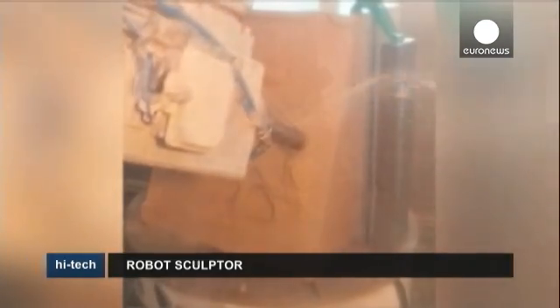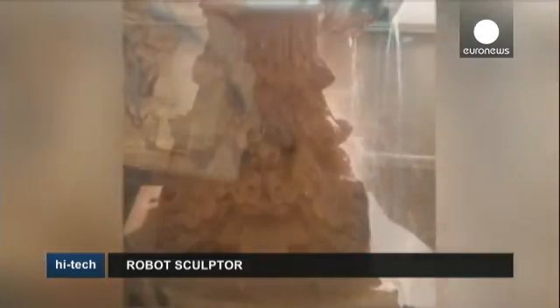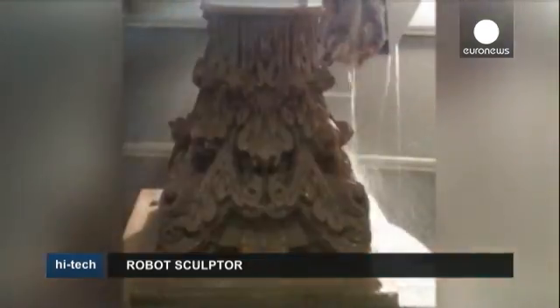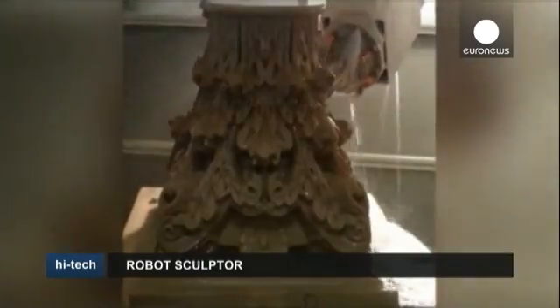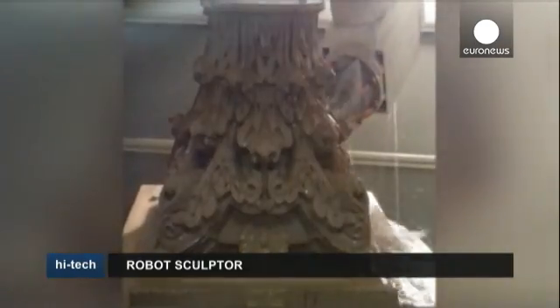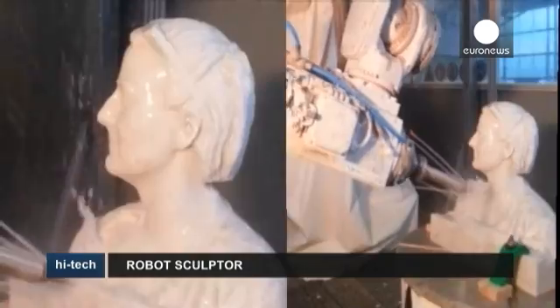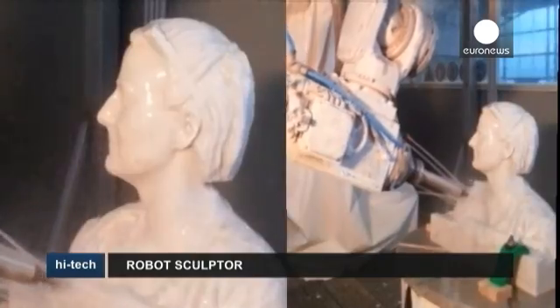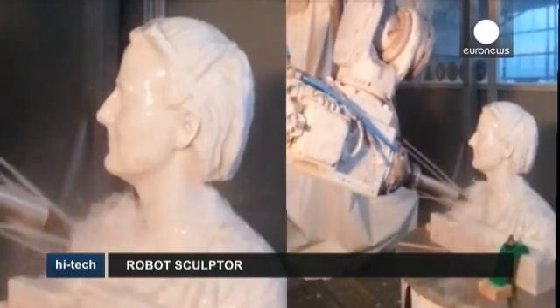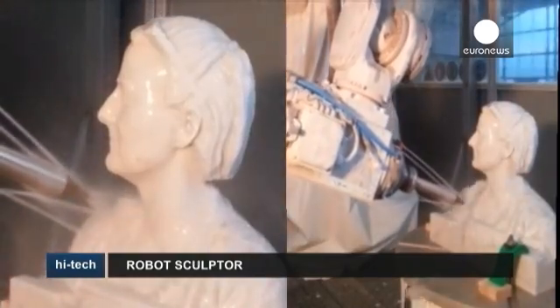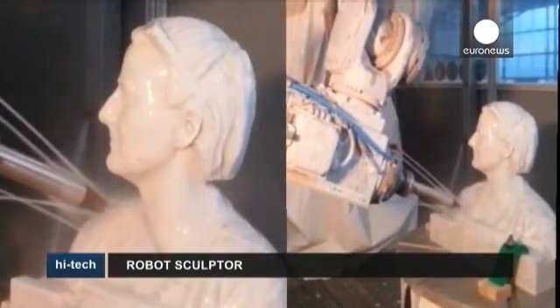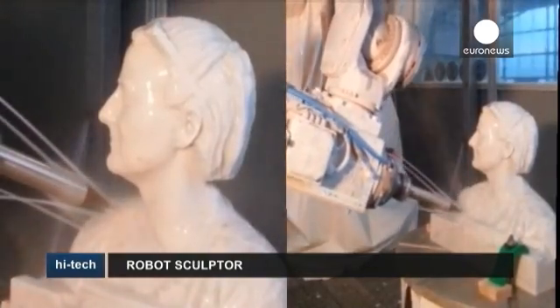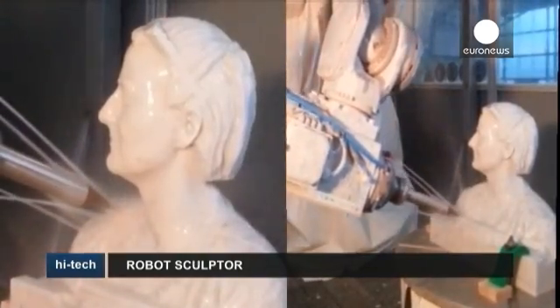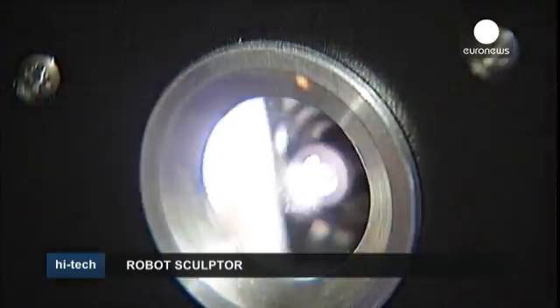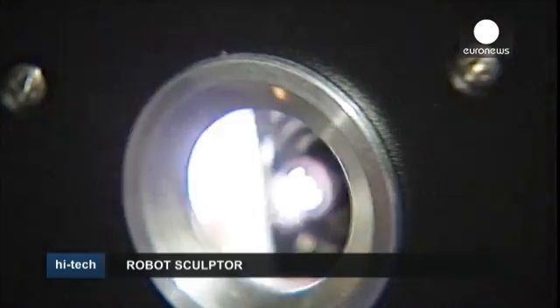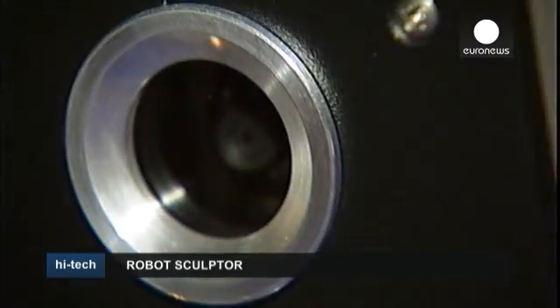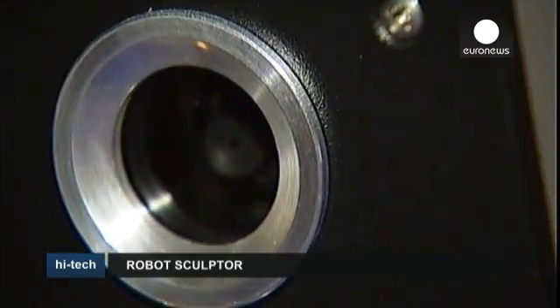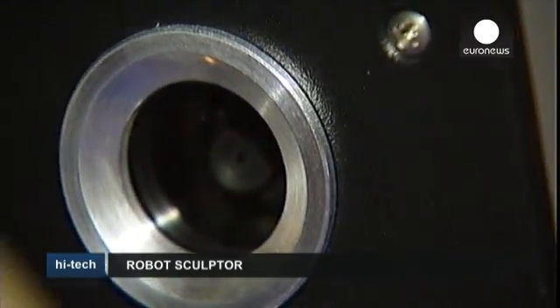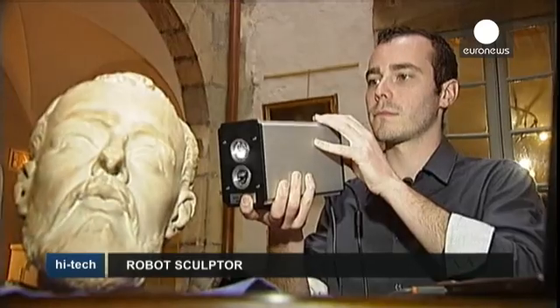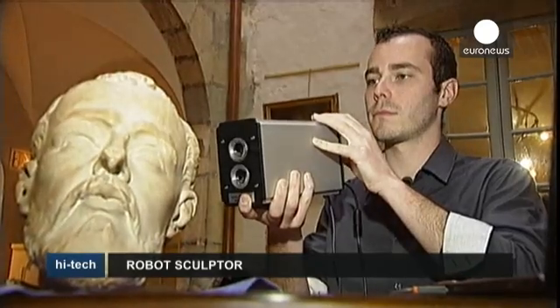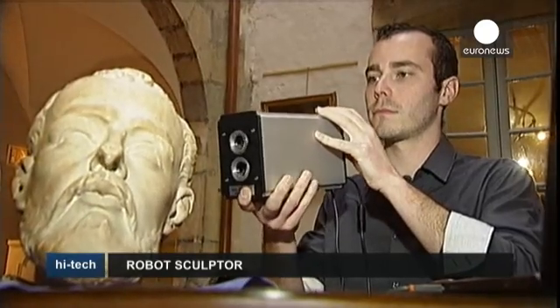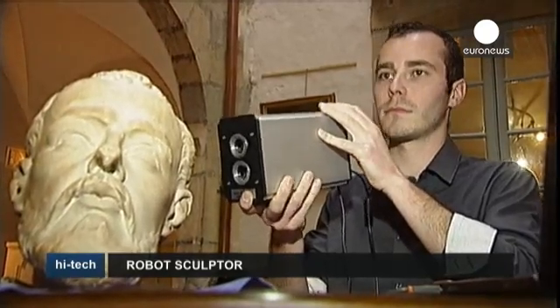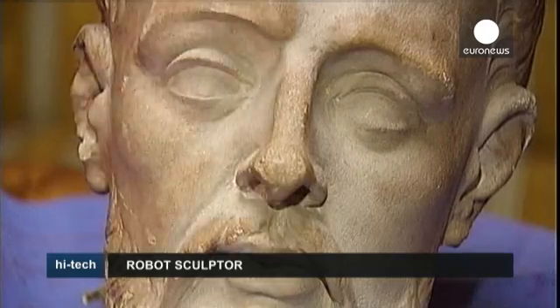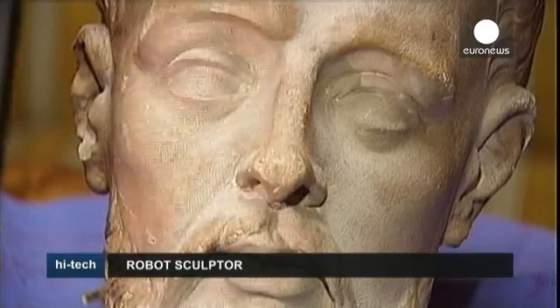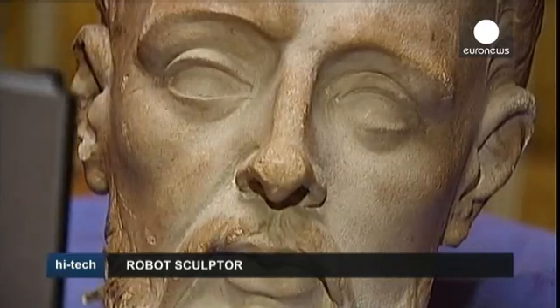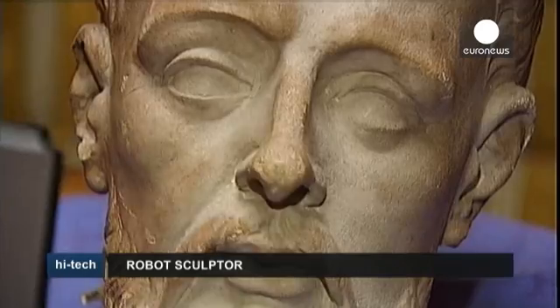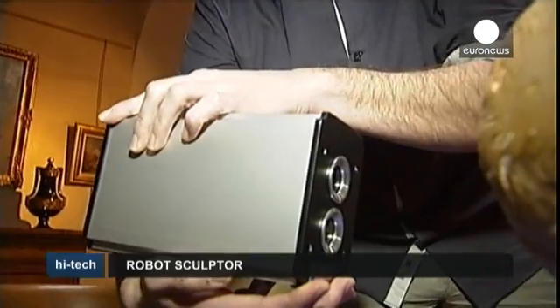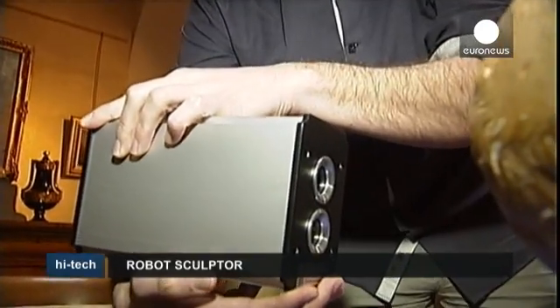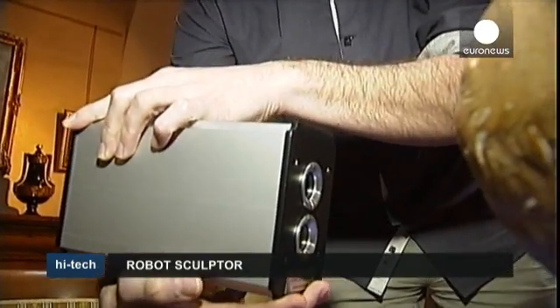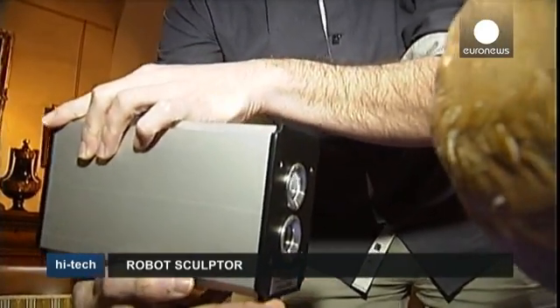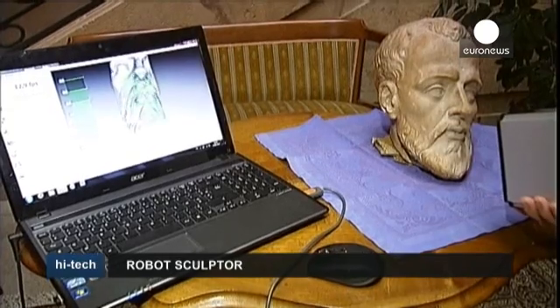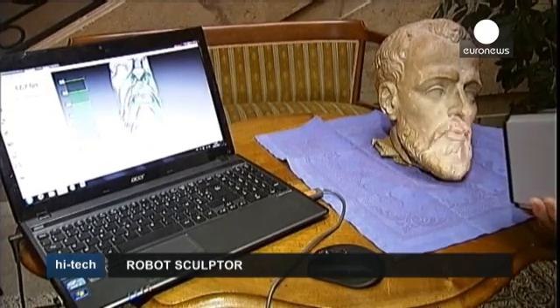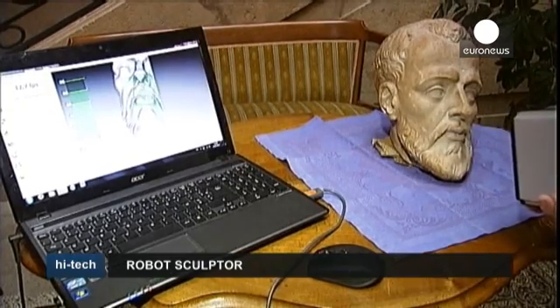The robot can do pretty much anything you want it to. This is how it works: the original is scanned and the data is 3D processed by a computer. This way, the sculpture's 3D image can be repaired or even altered for reproduction.